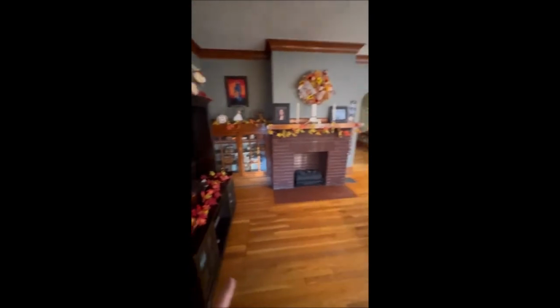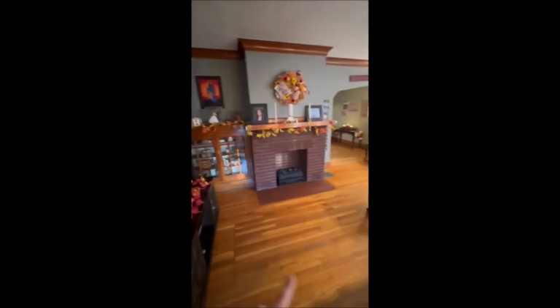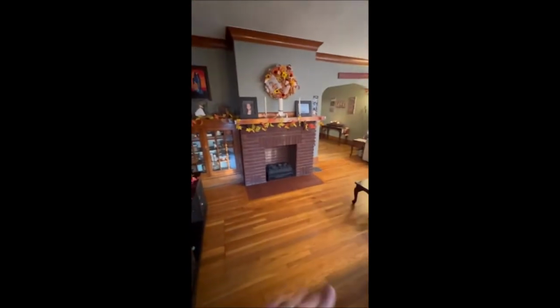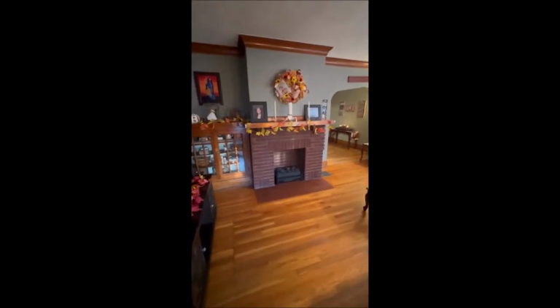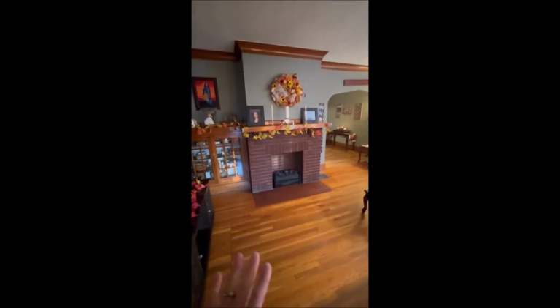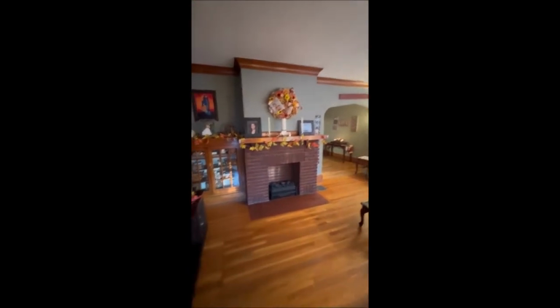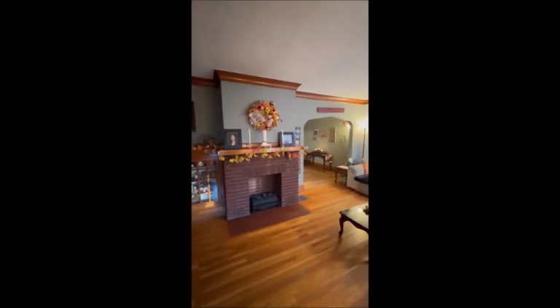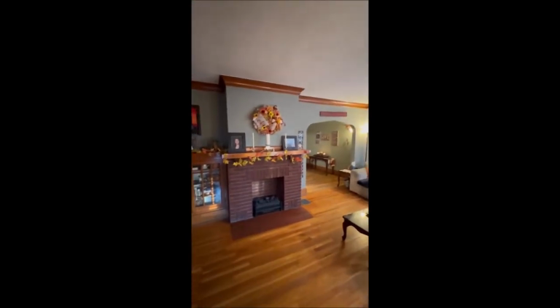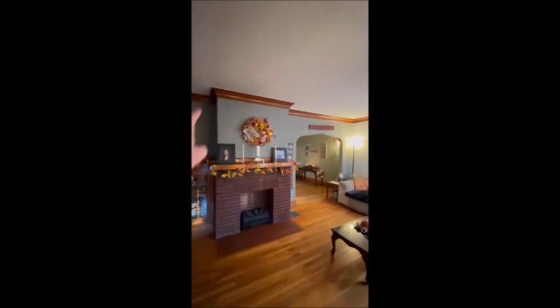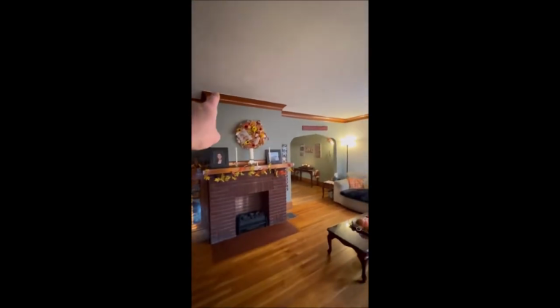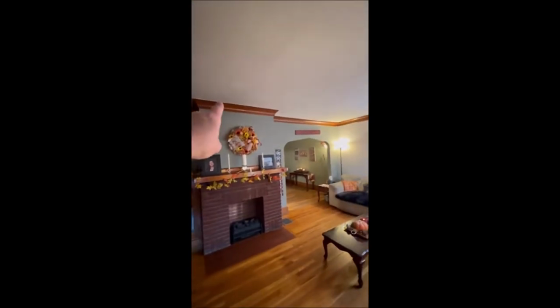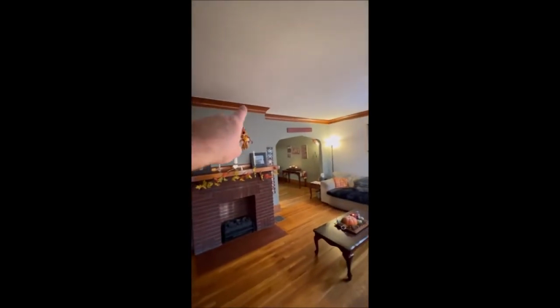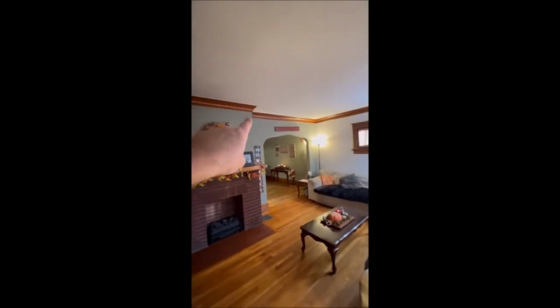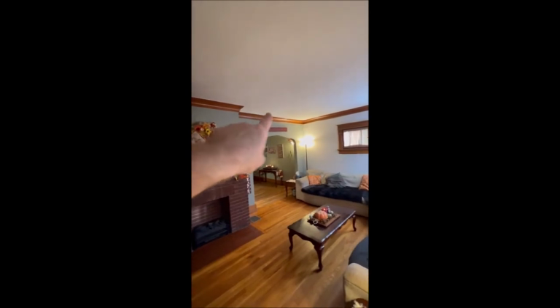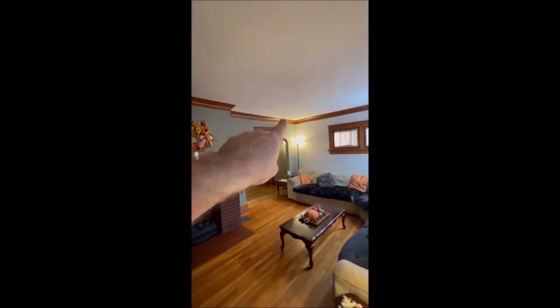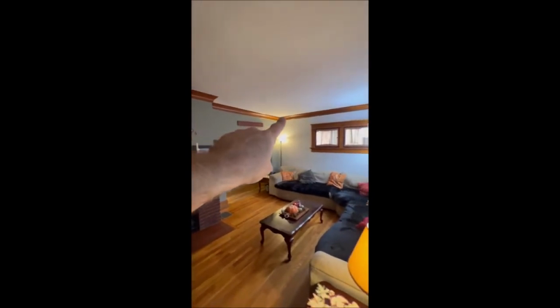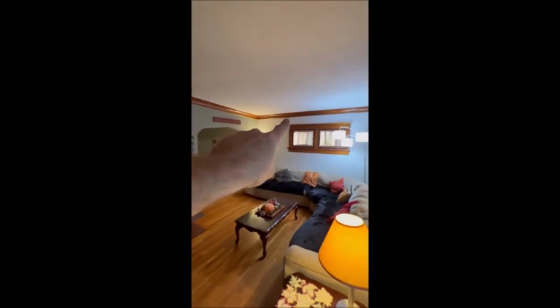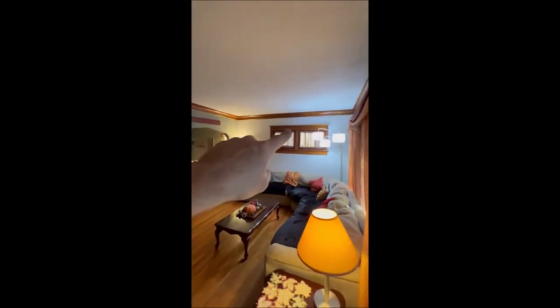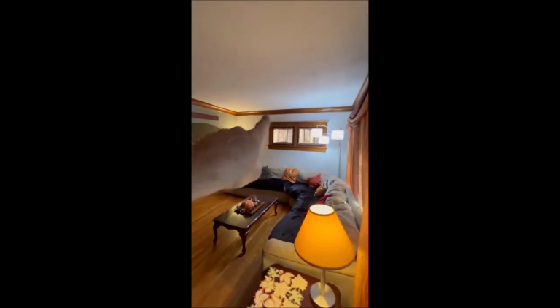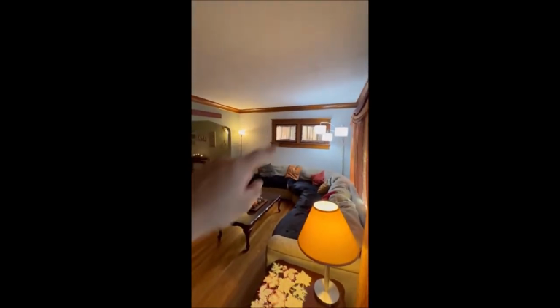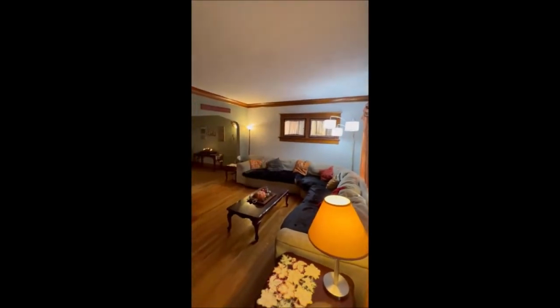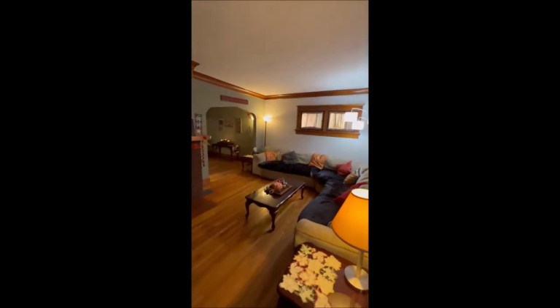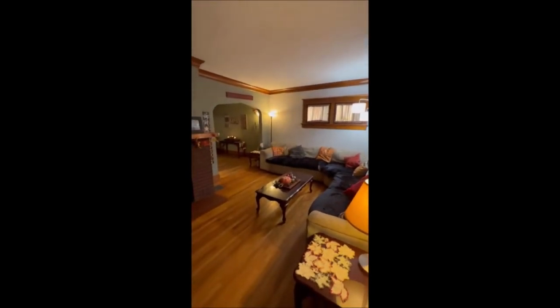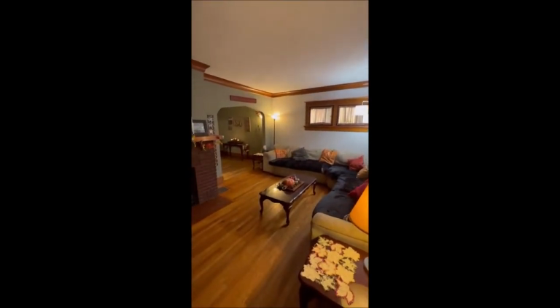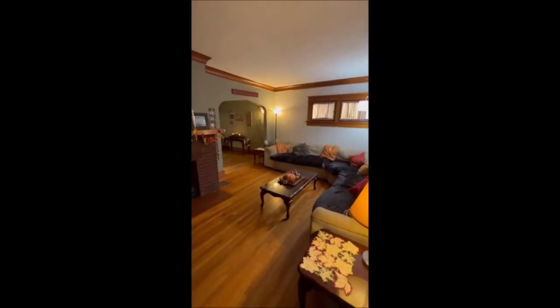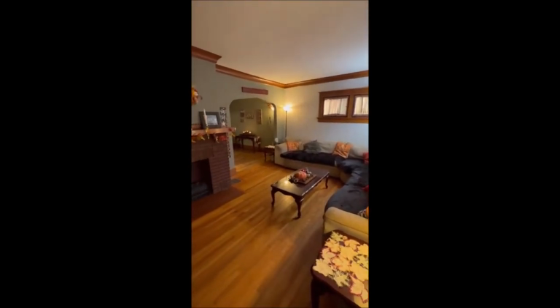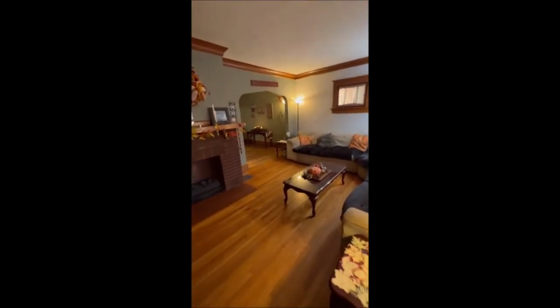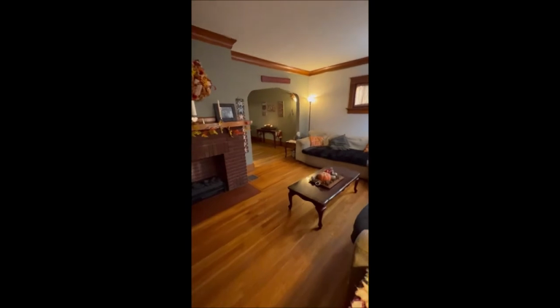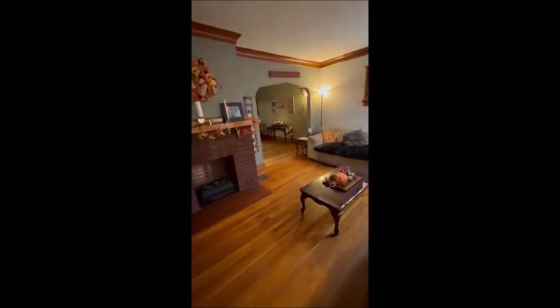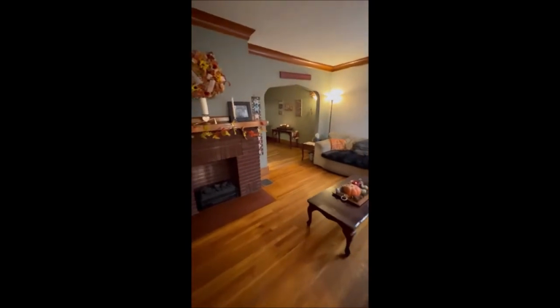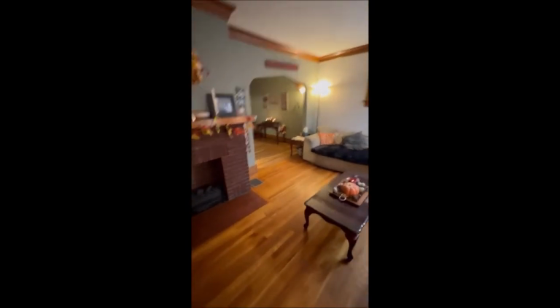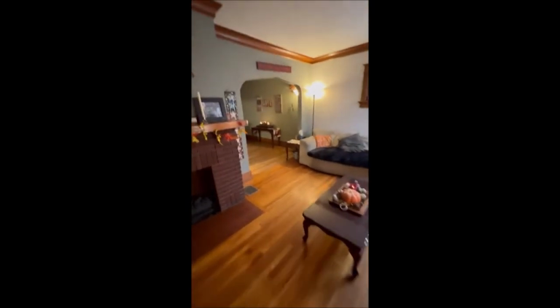Hardwood floors throughout the entire home, which is absolutely fantastic. You've got the really nice wood crown molding as well, and wood trim still around the windows. So a lot of that original look is still in here, and it looks fantastic.